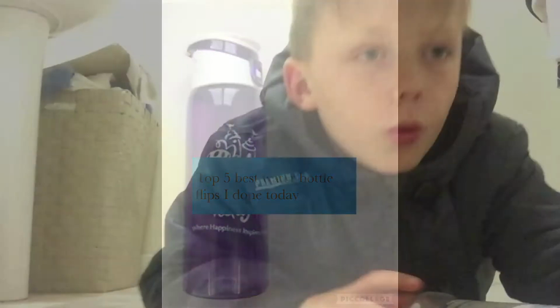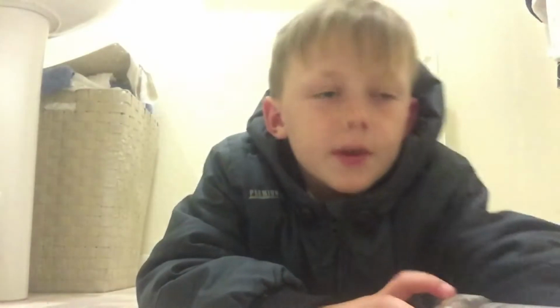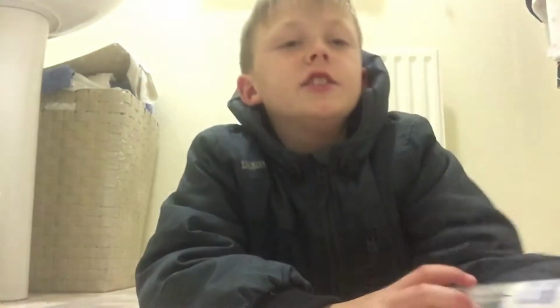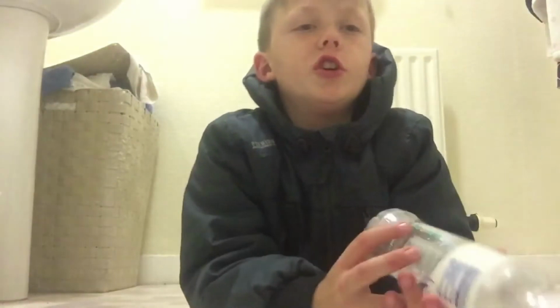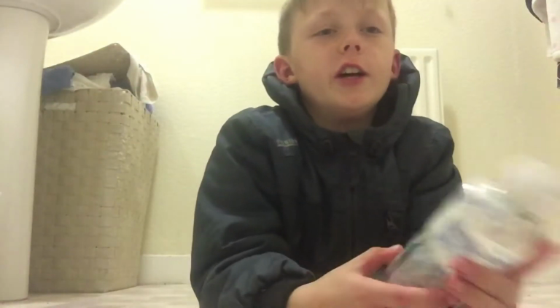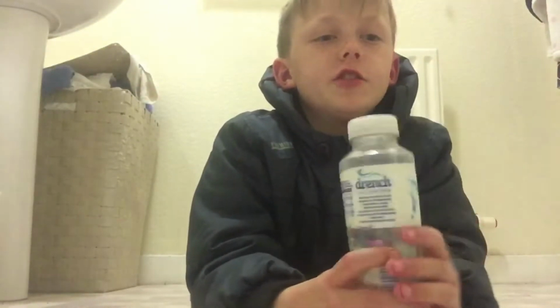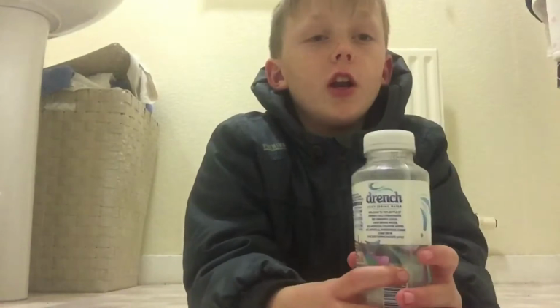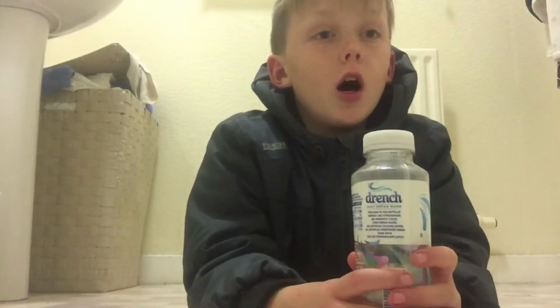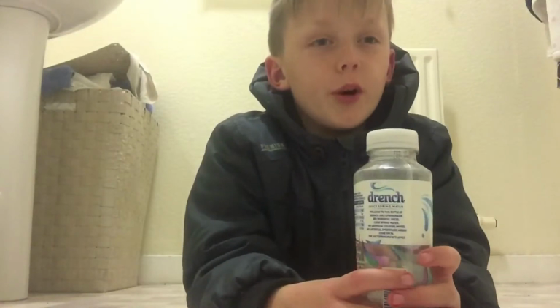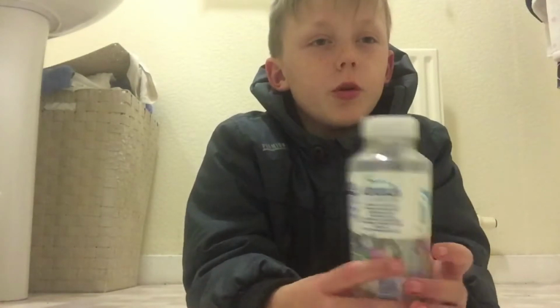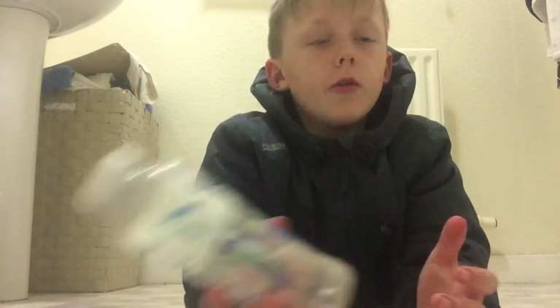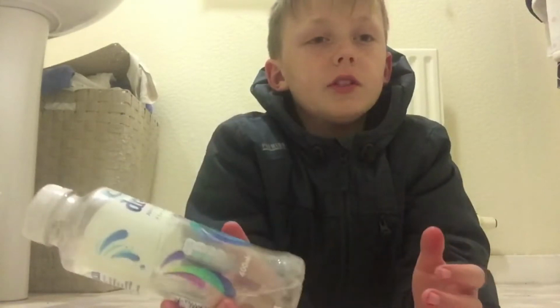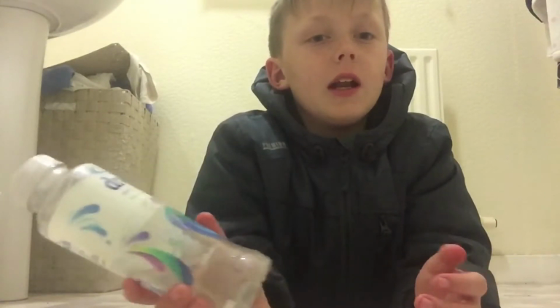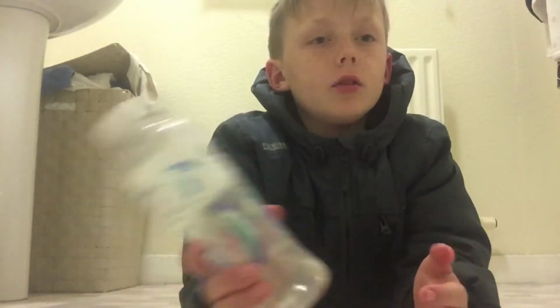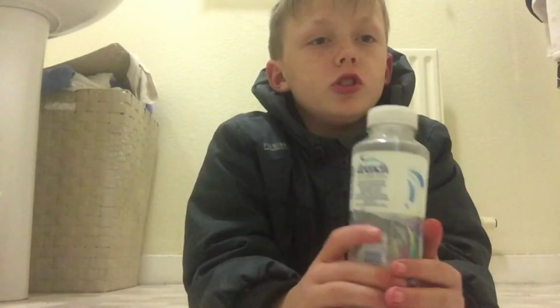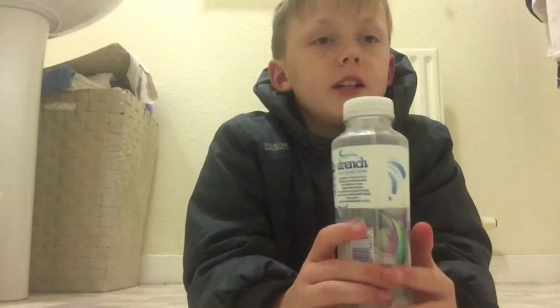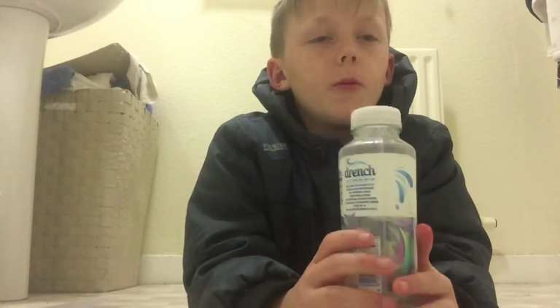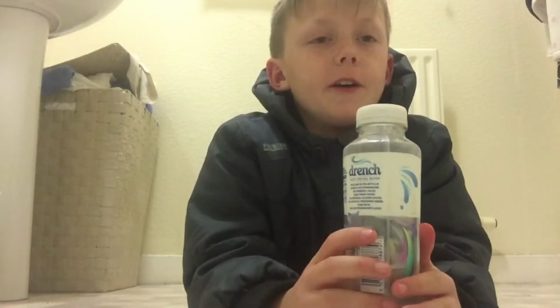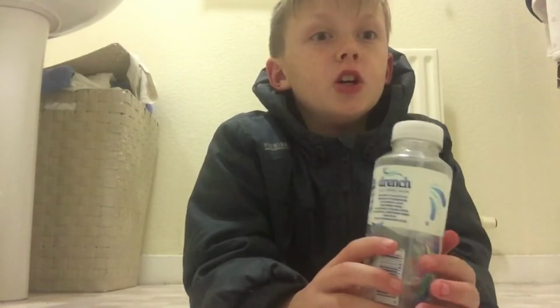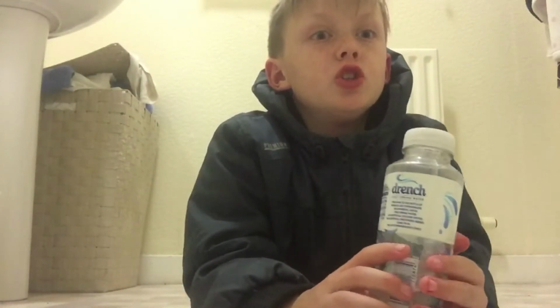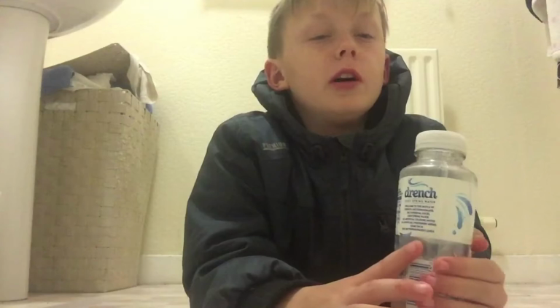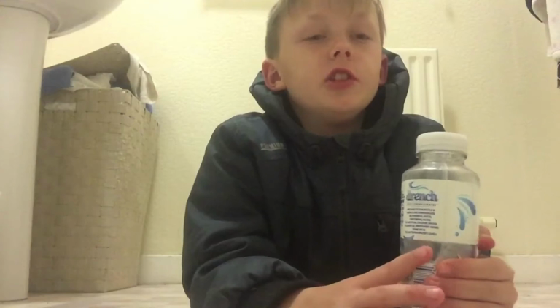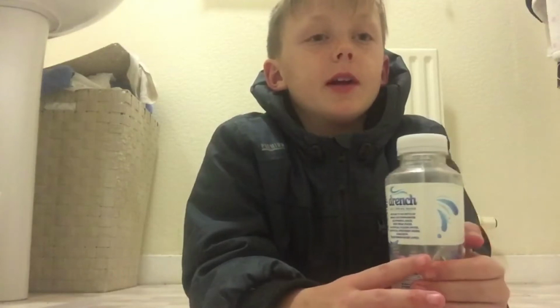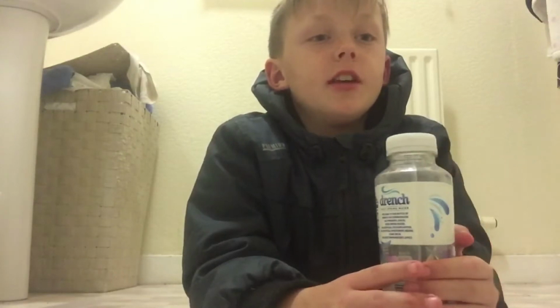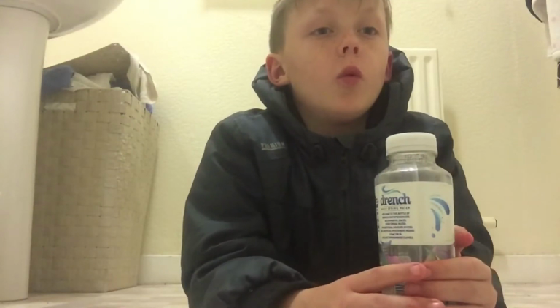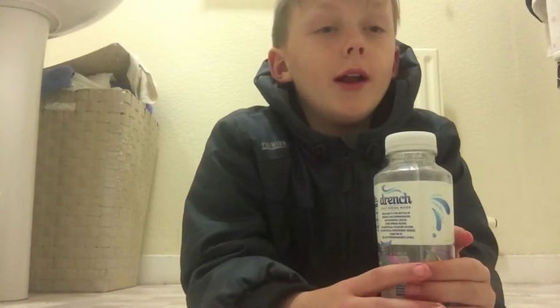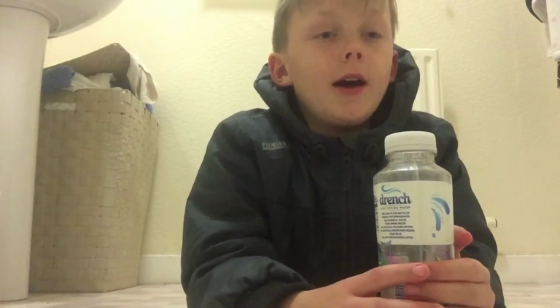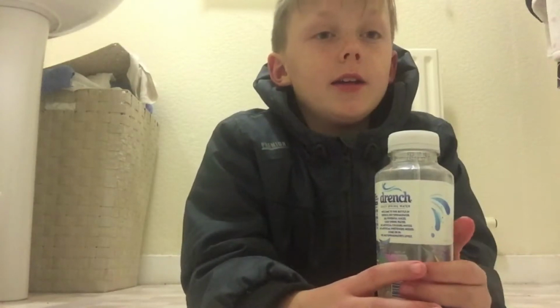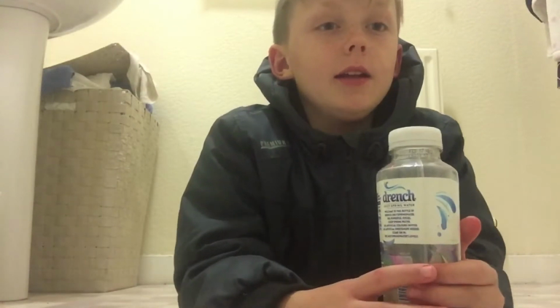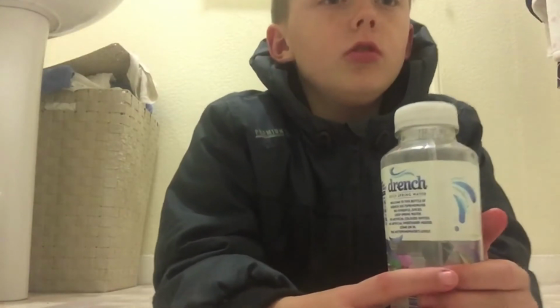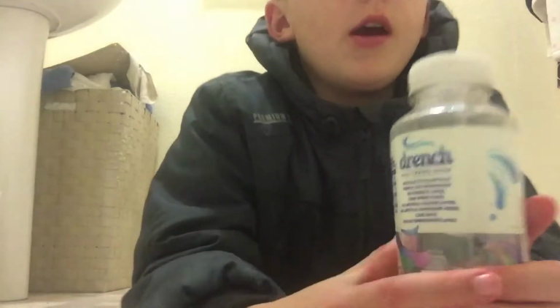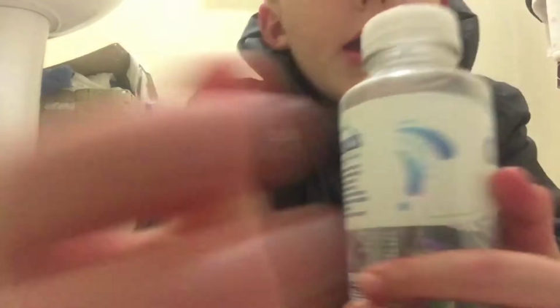What's up guys, it's John here. I've just done a bunch of water ball flips and I'm going to be showing you my top 5. I'll see you guys when I get into it.